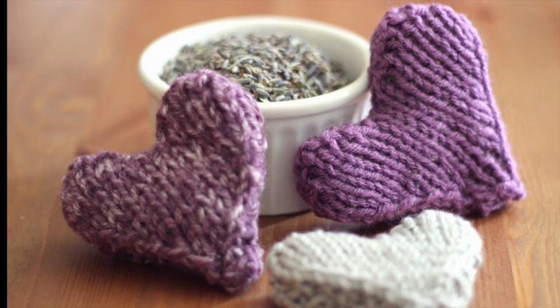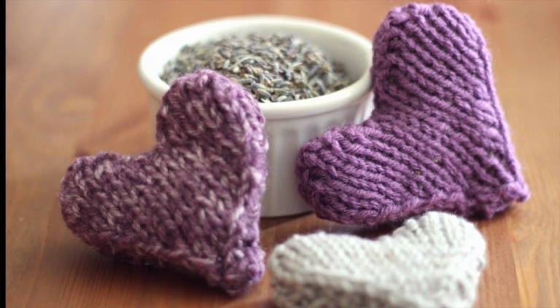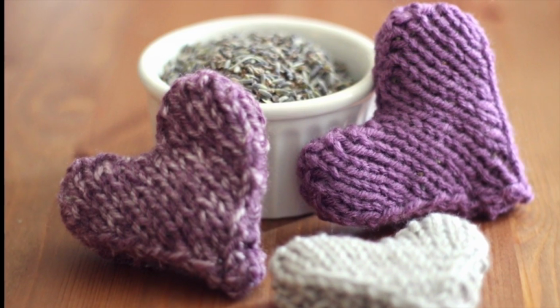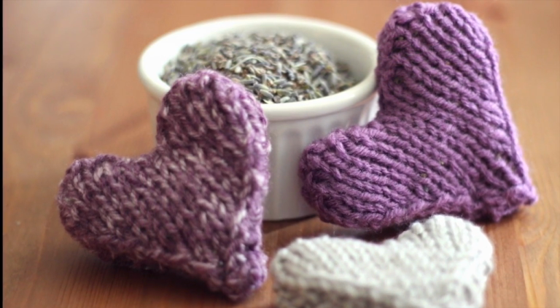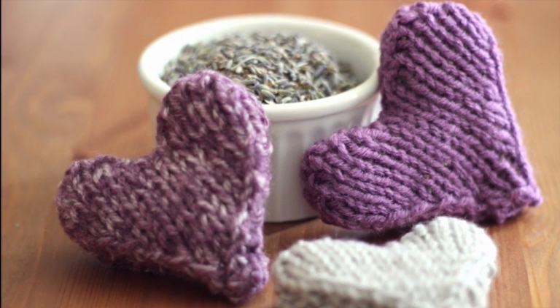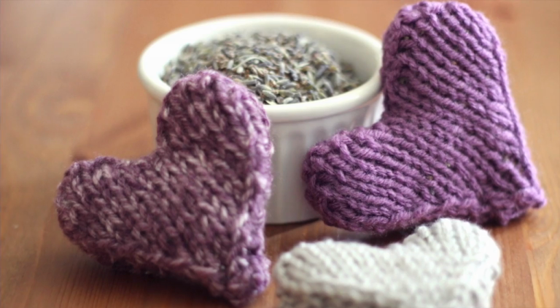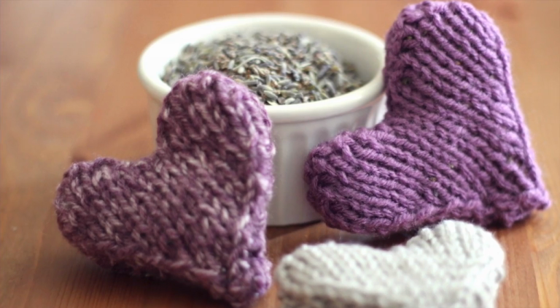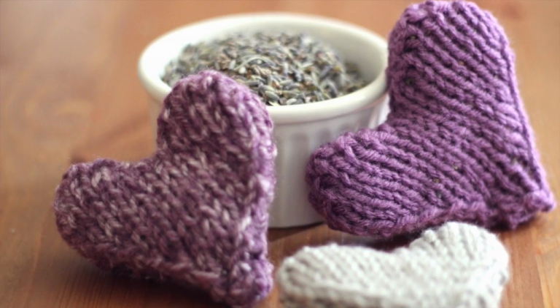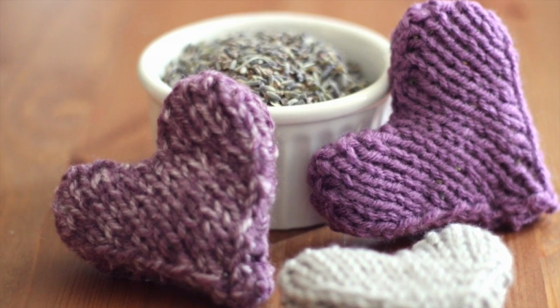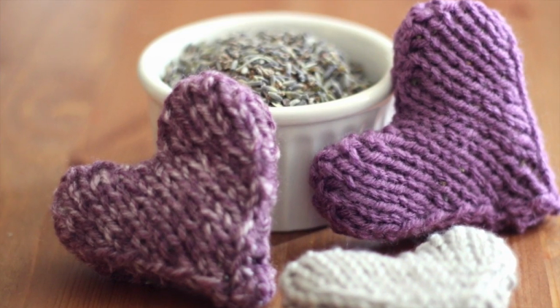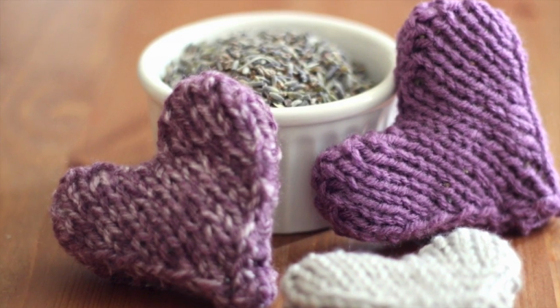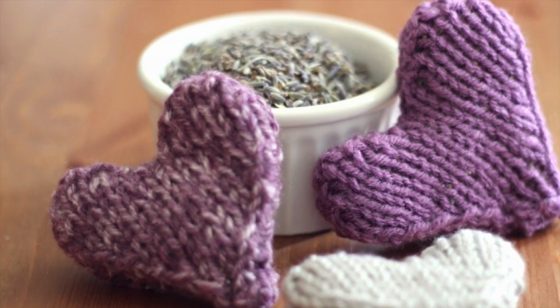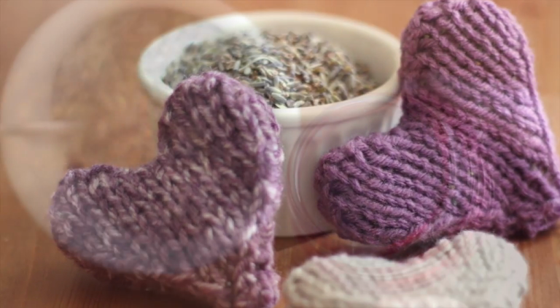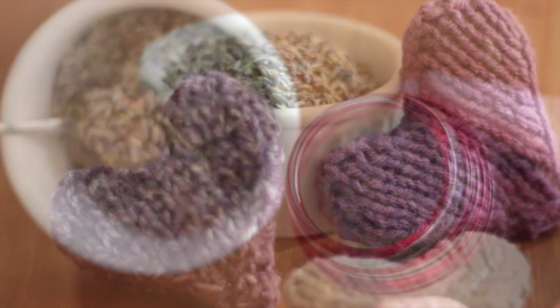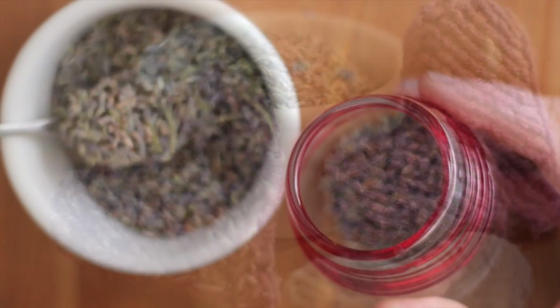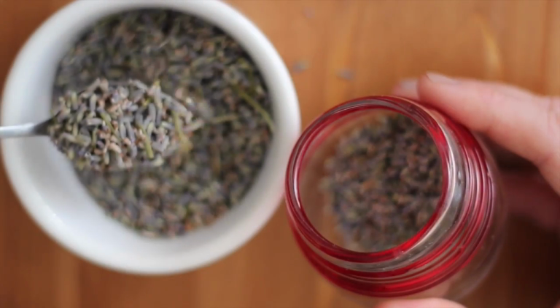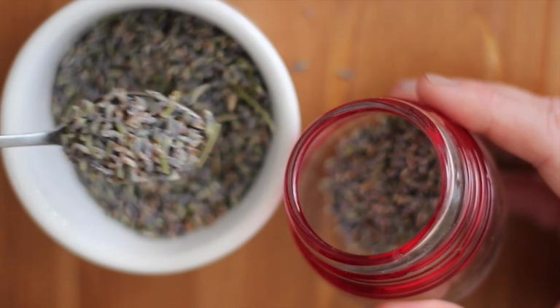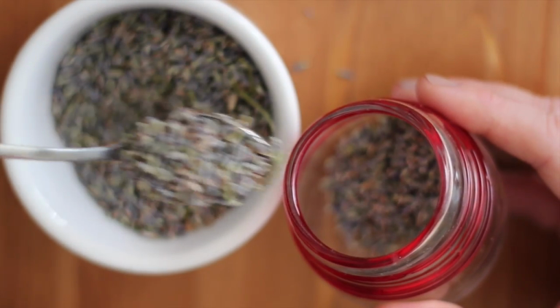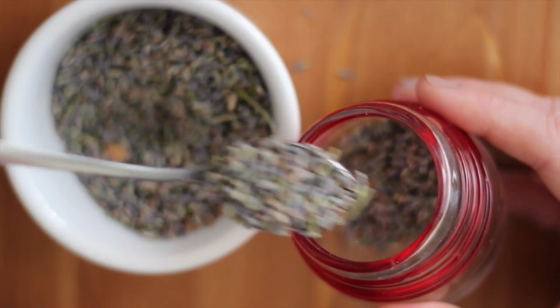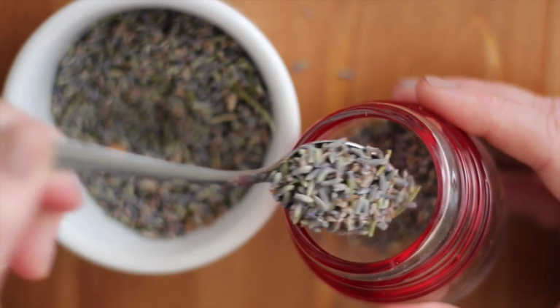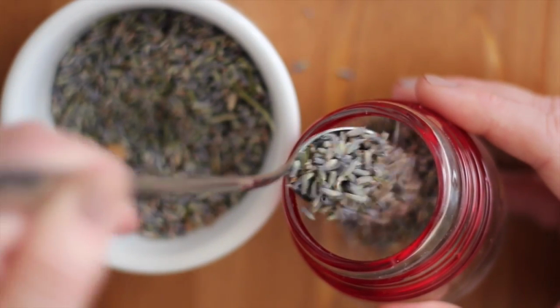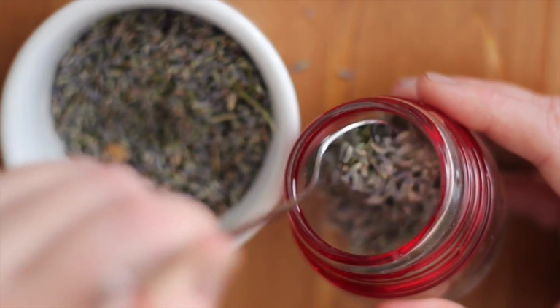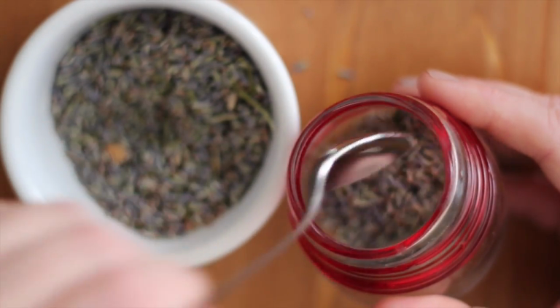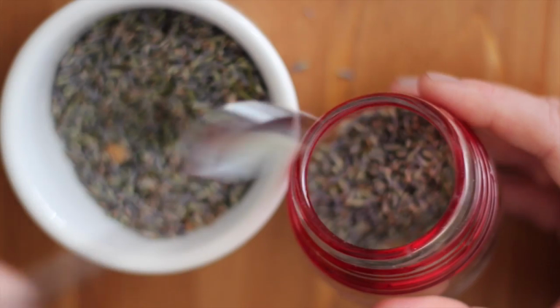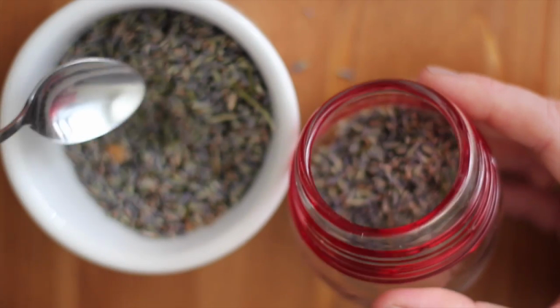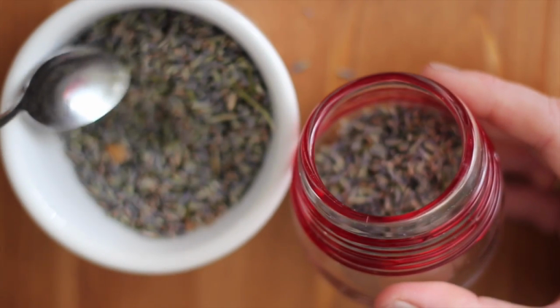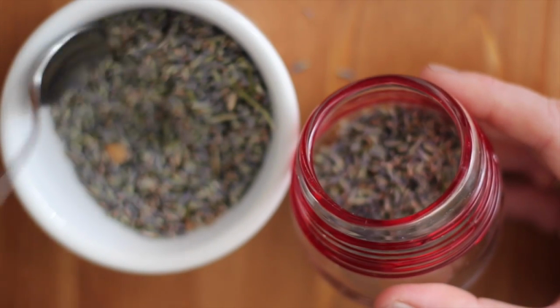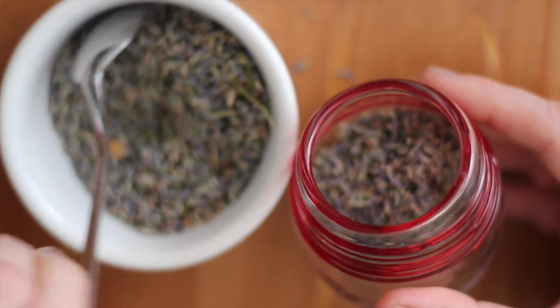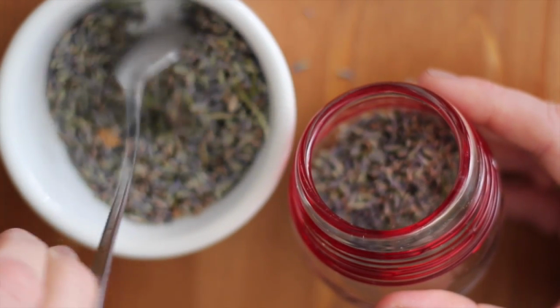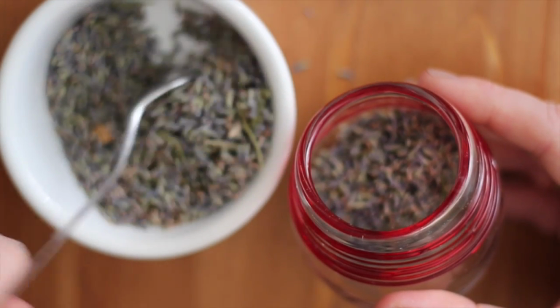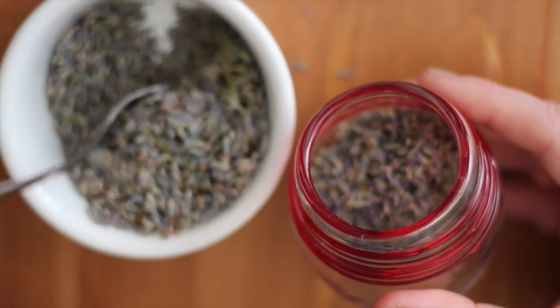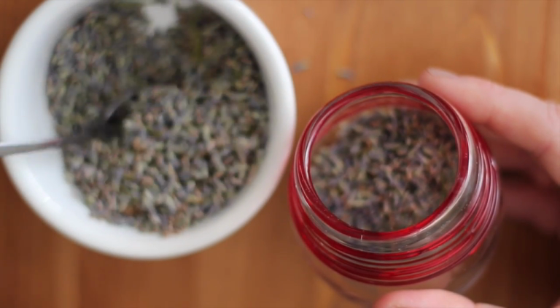I love the sweet, natural smell of lavender. Research shows that lavender scent actually lowers heart rate and blood pressure.